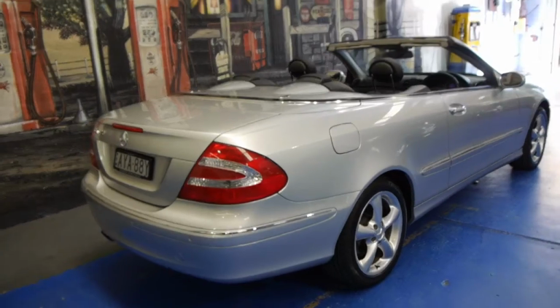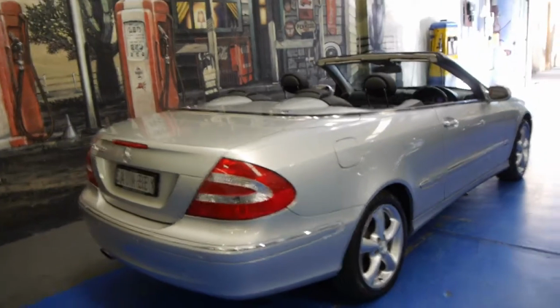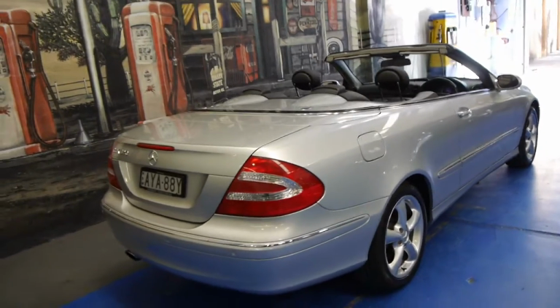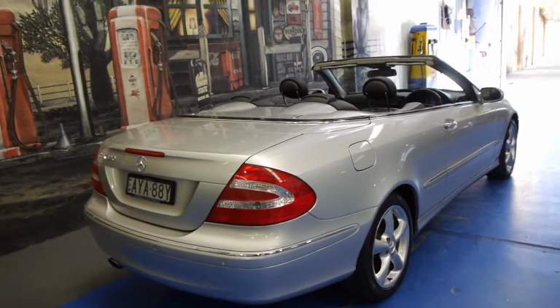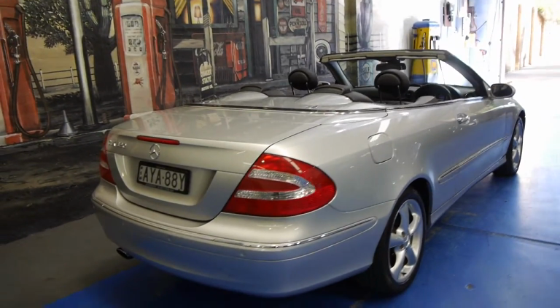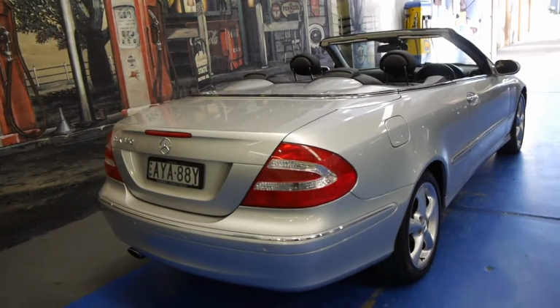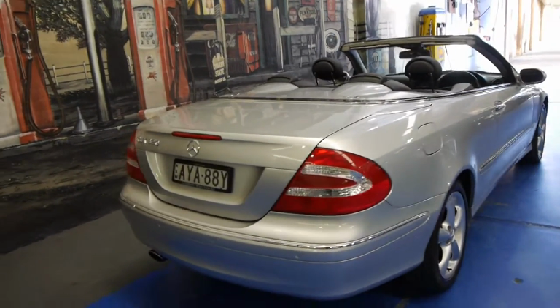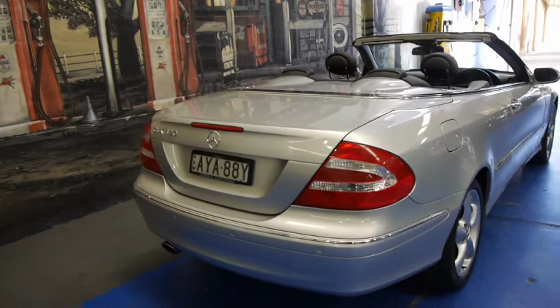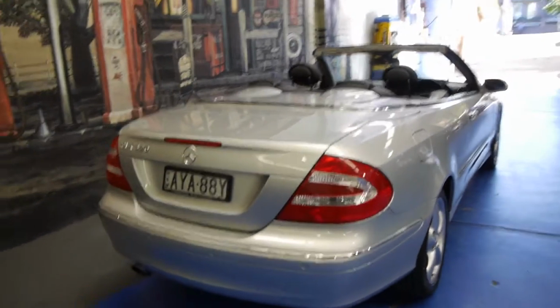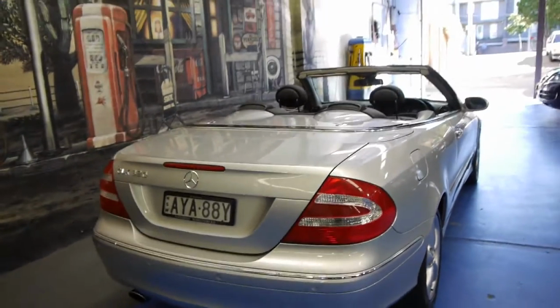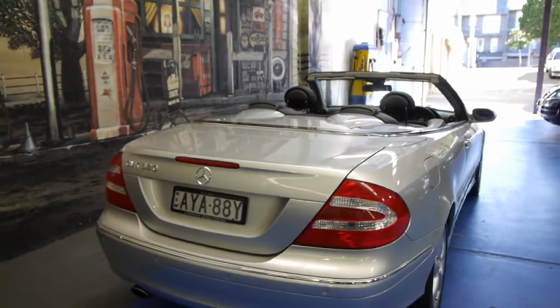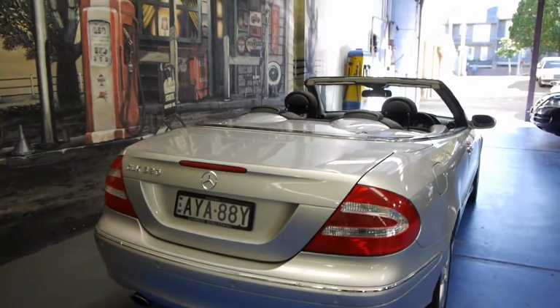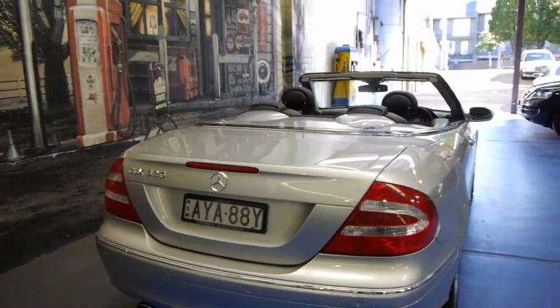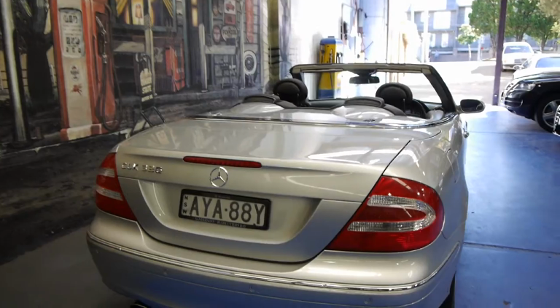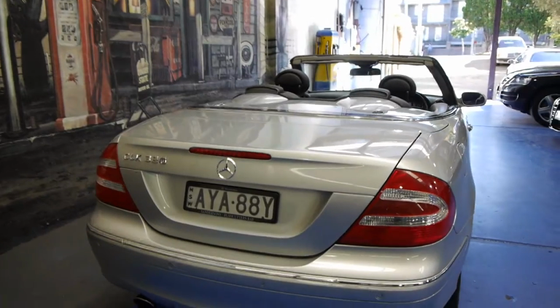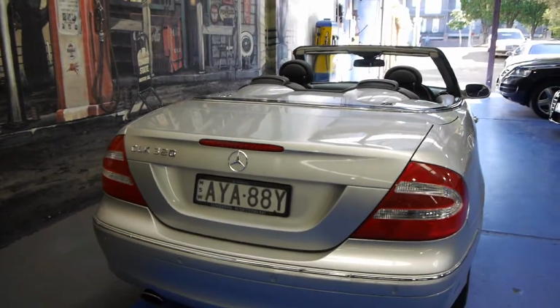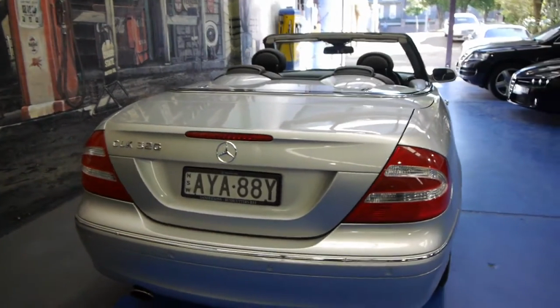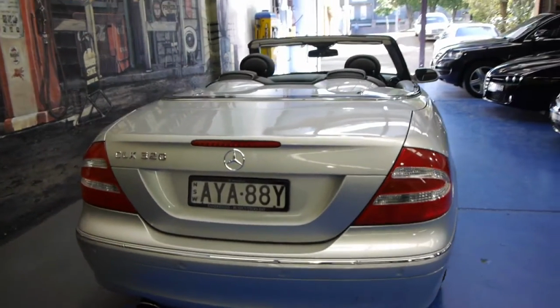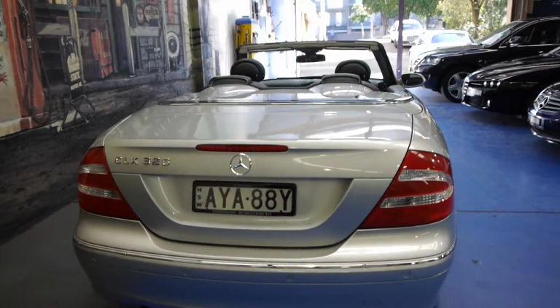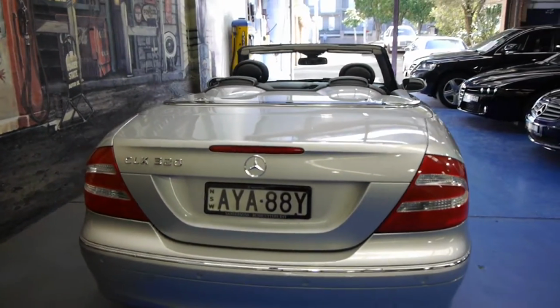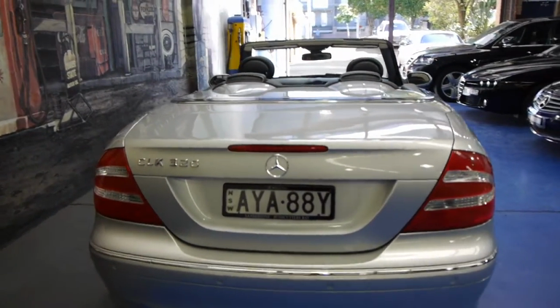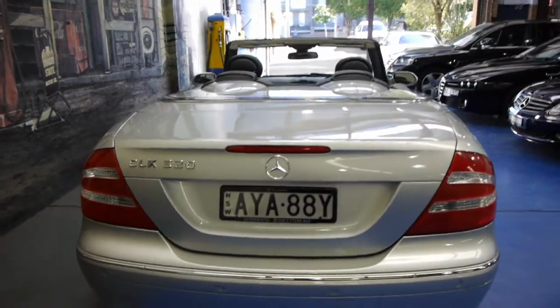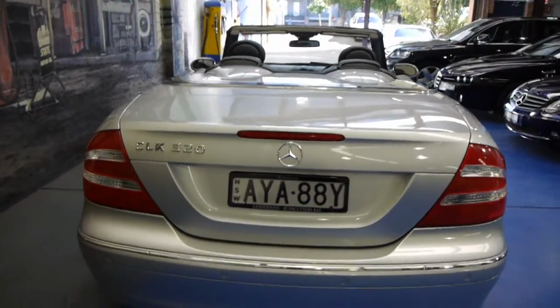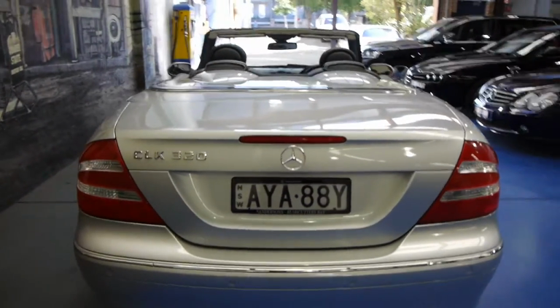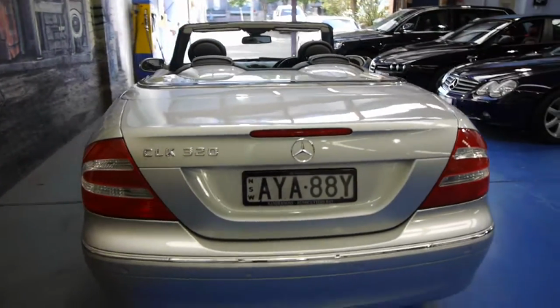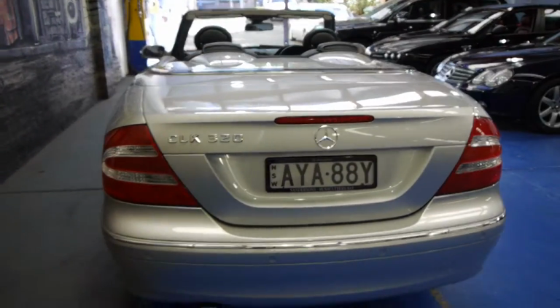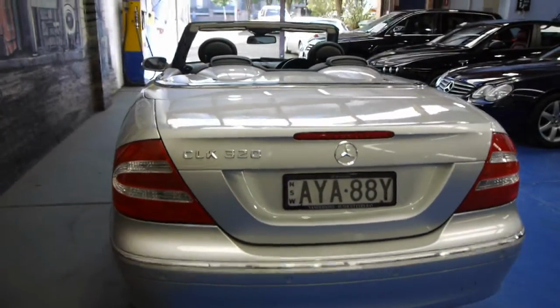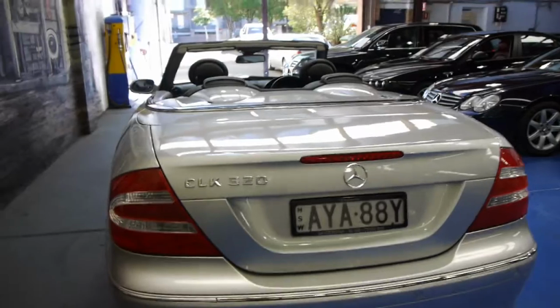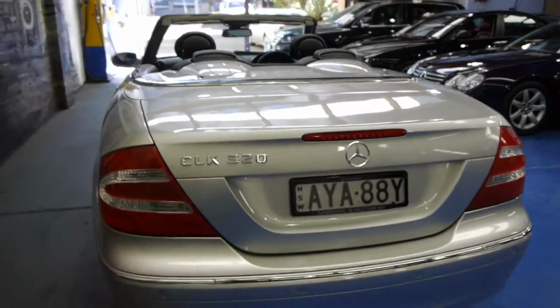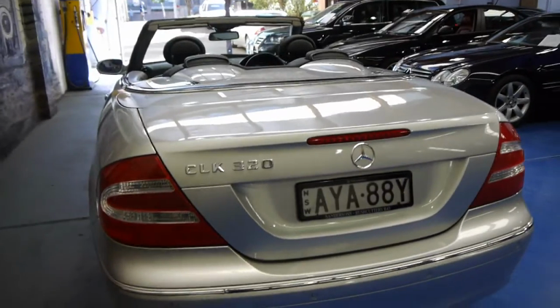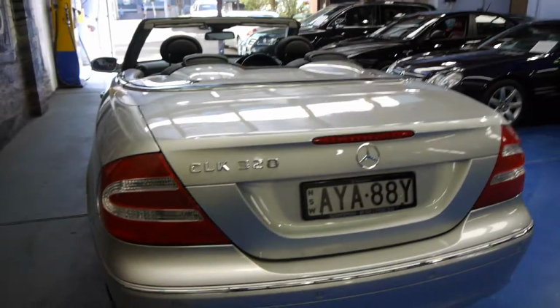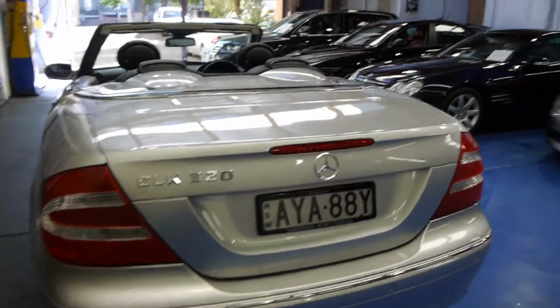It's Zircon Silver in colour with black leather interior. It came from Sanderson's Rushcutters Bay — it was delivered there new and is a very, very good example indeed.